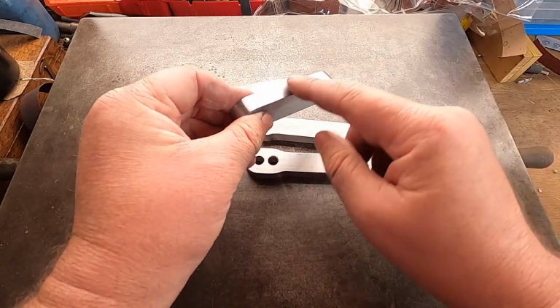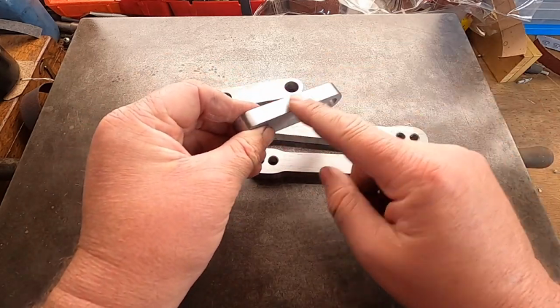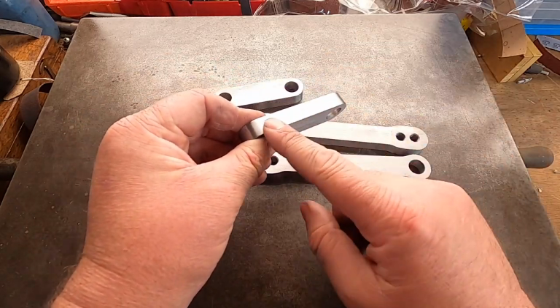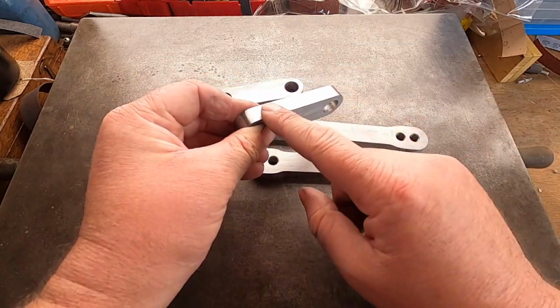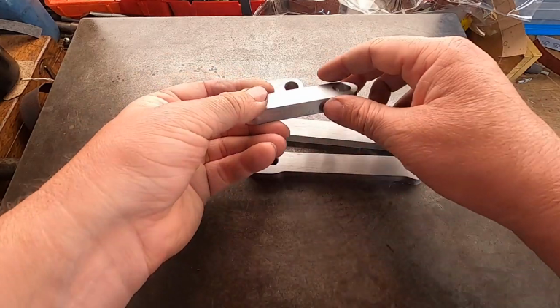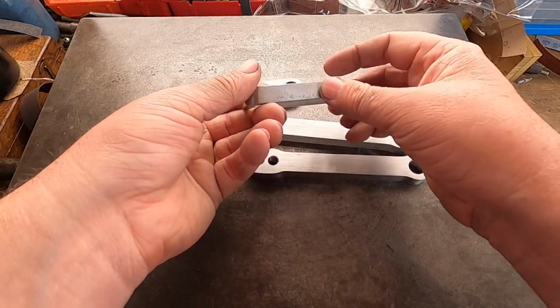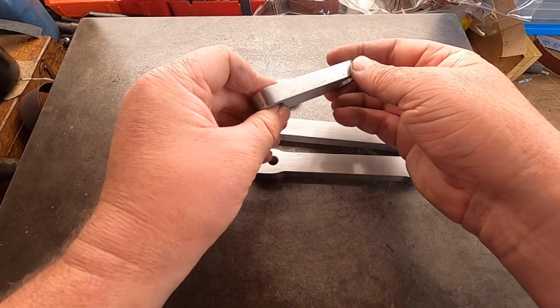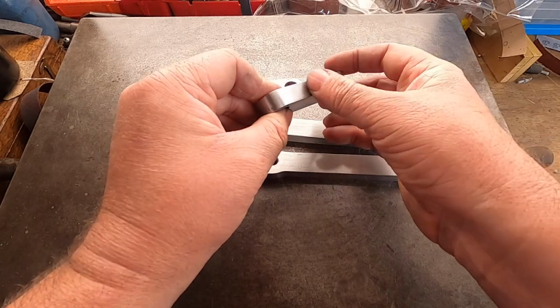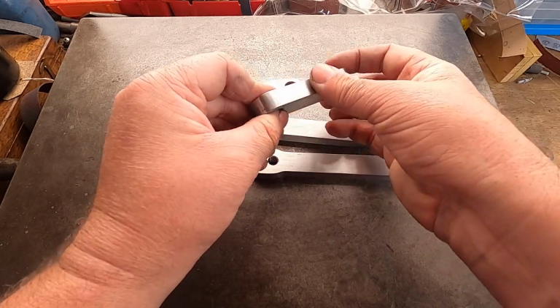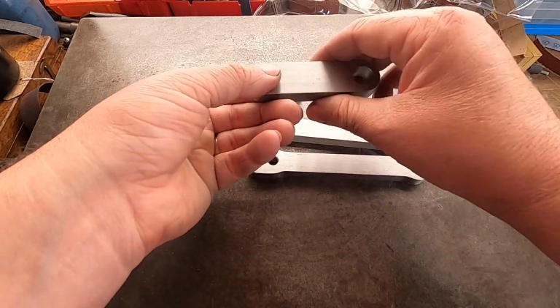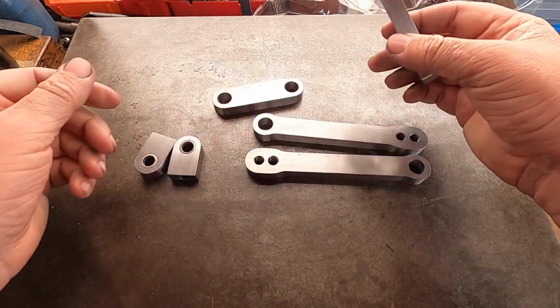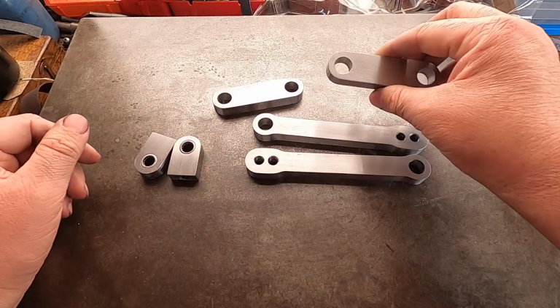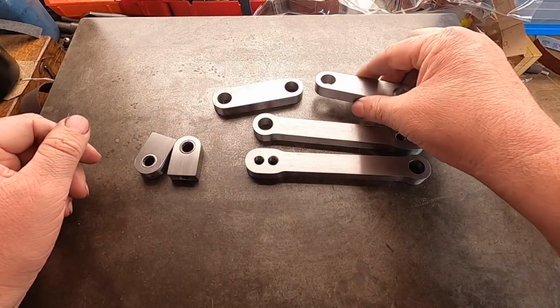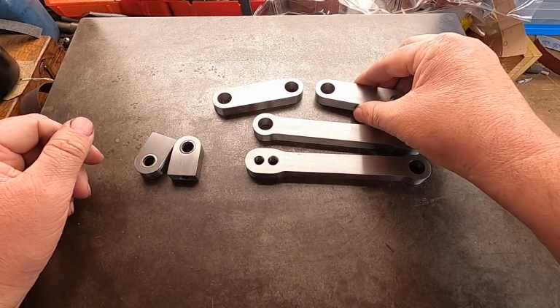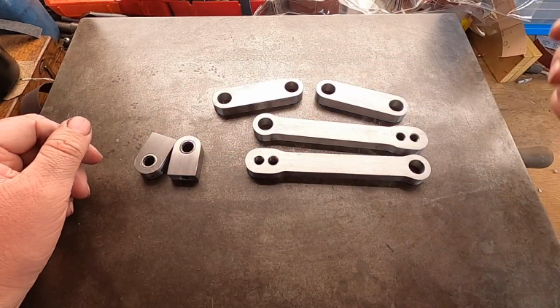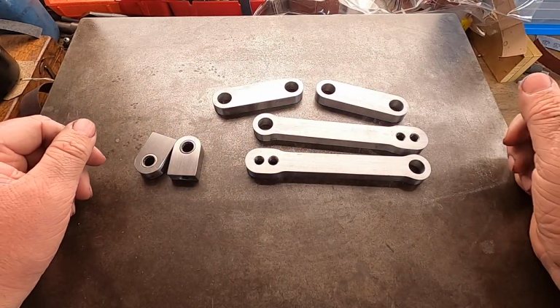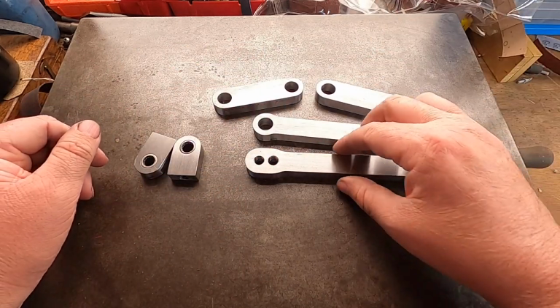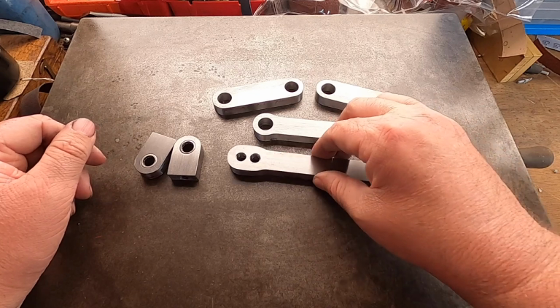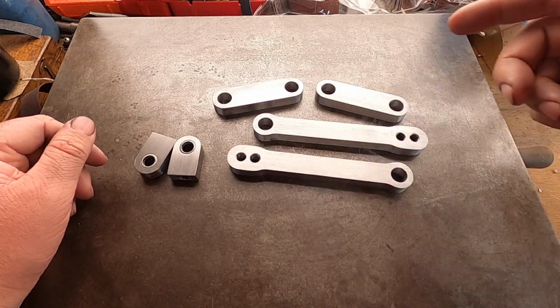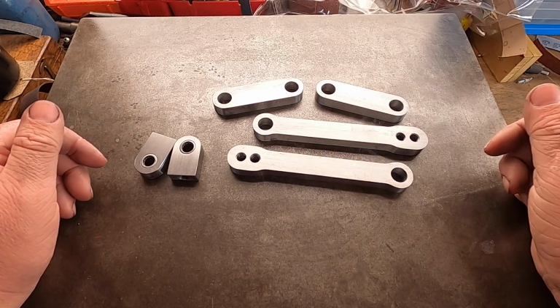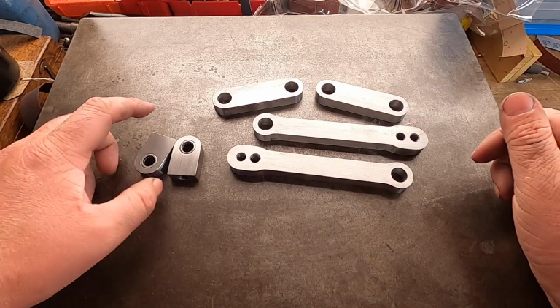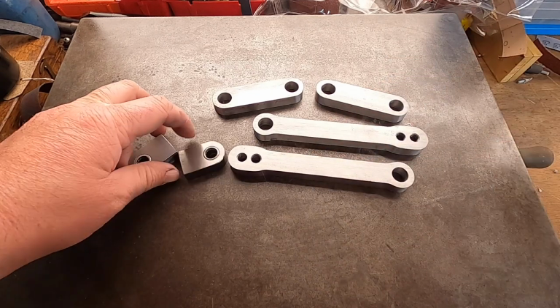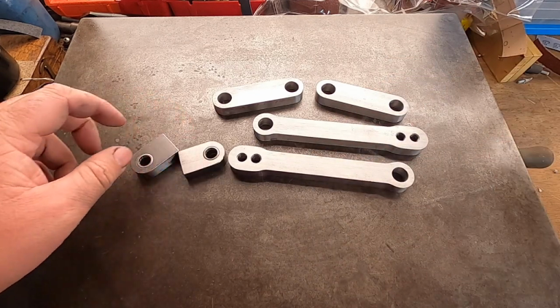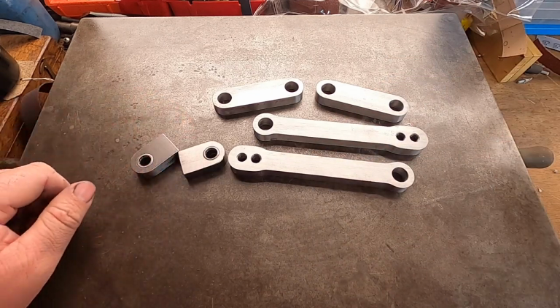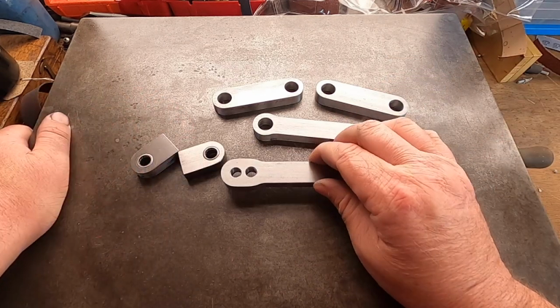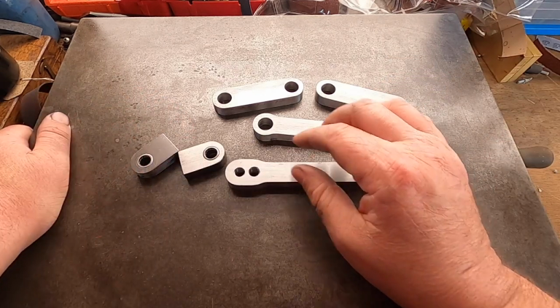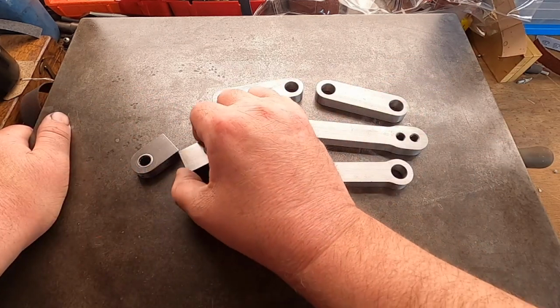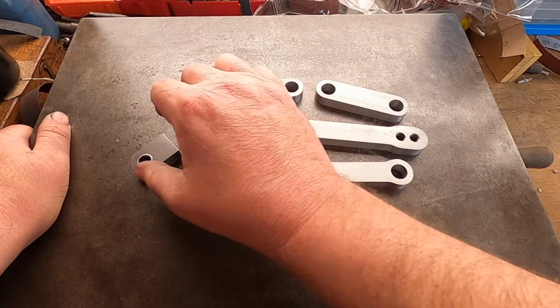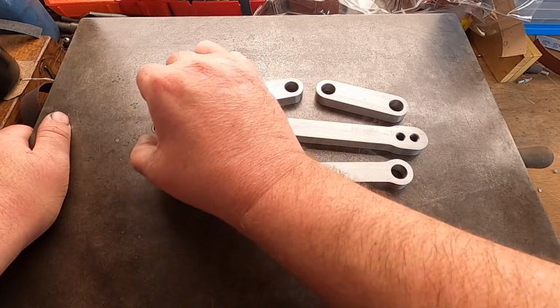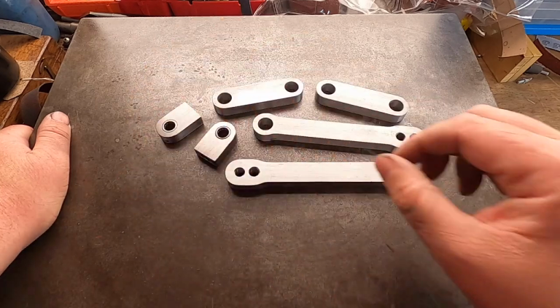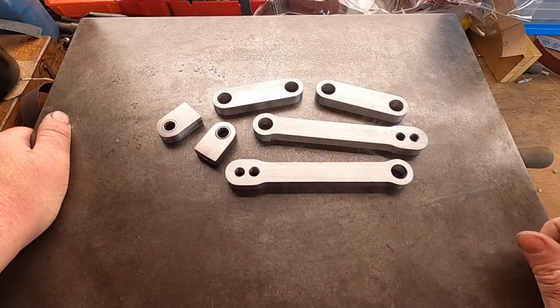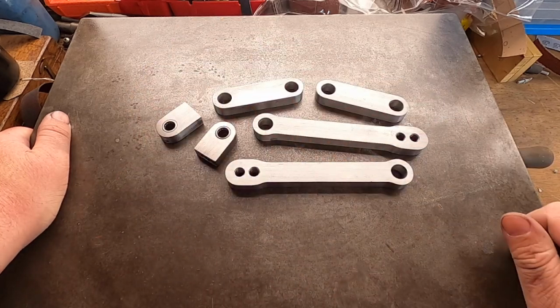I've tried to get rid of some of the laser cutting marks off it. These are painted, so I'm not too bothered — and obviously they're so low down to the ground, no one's going to see them. We're finally making progress, I think.